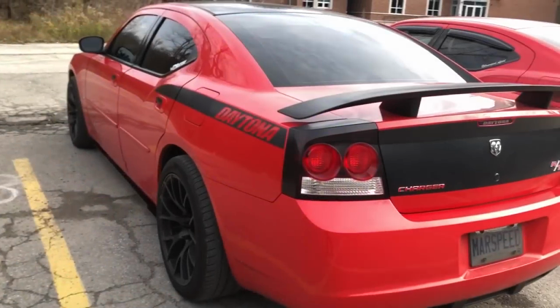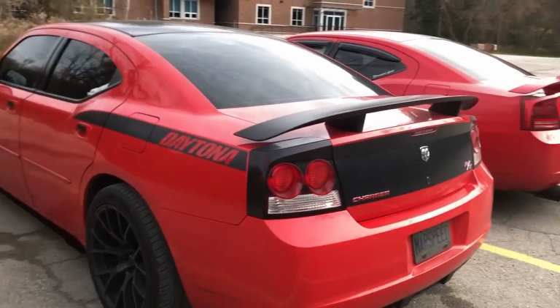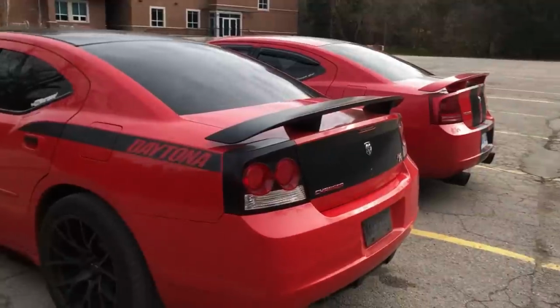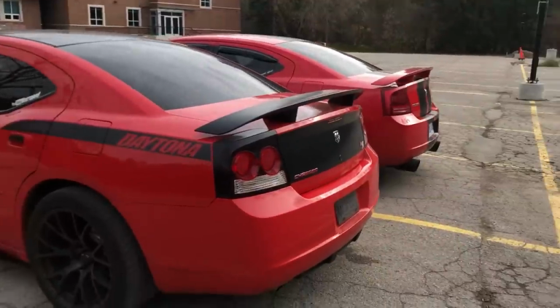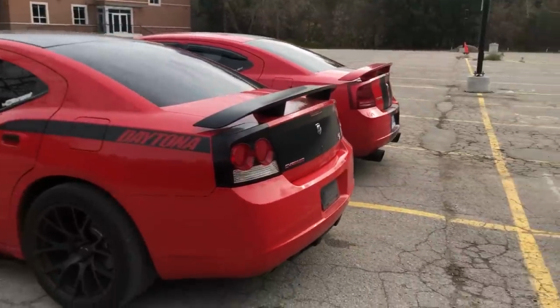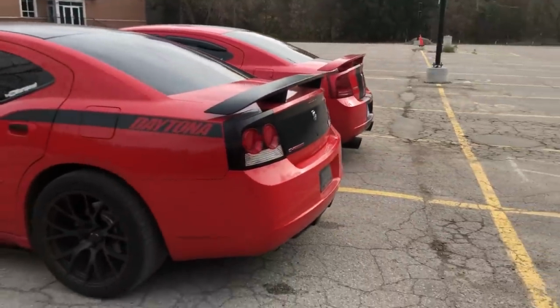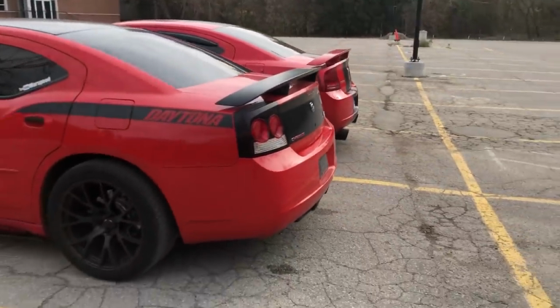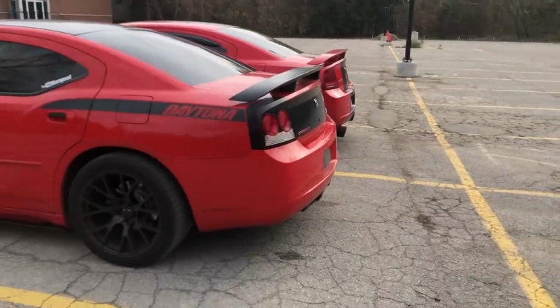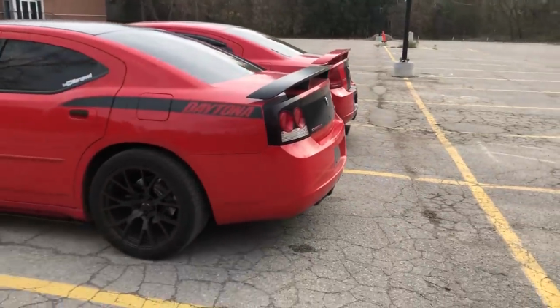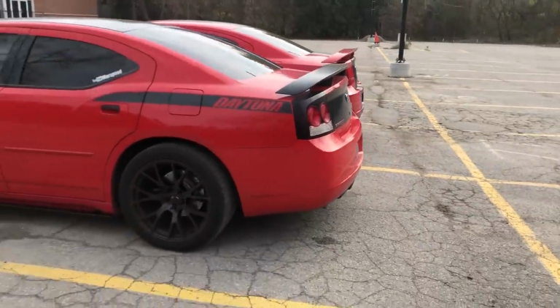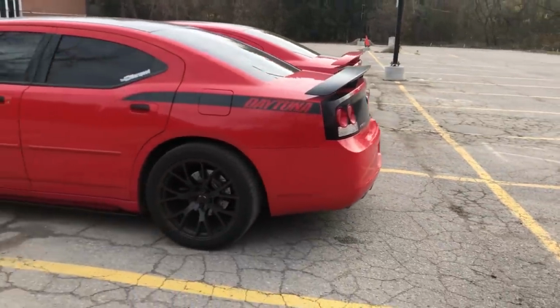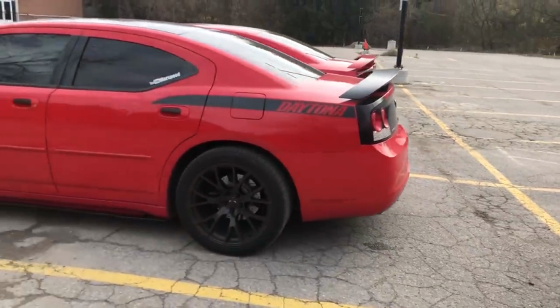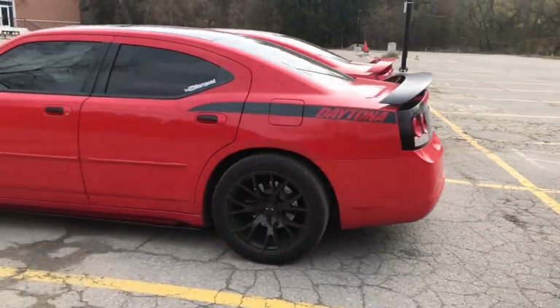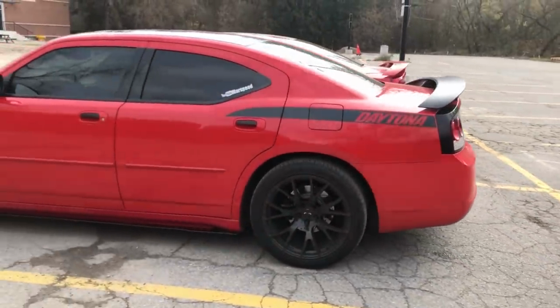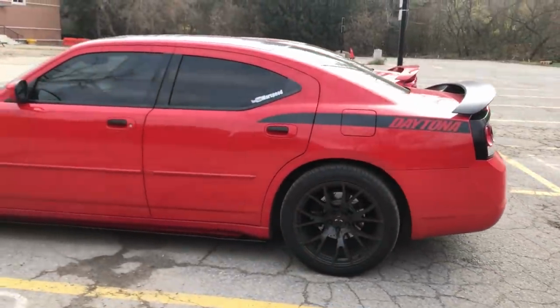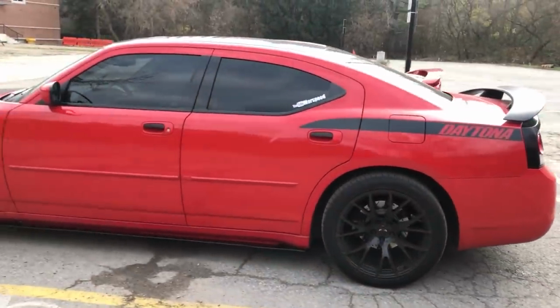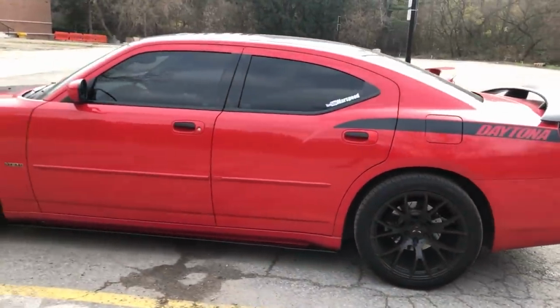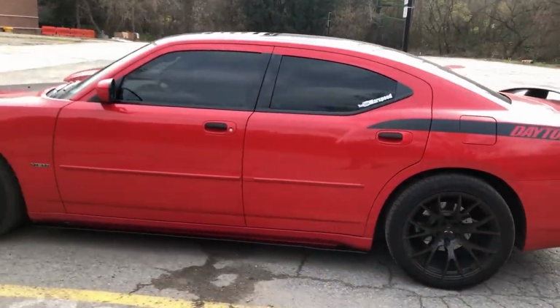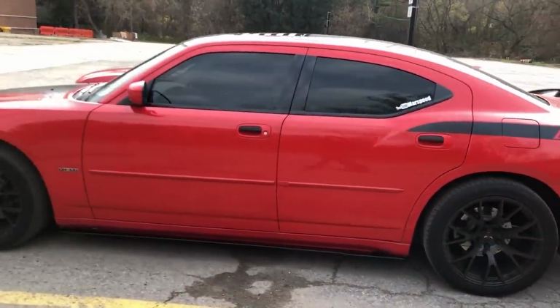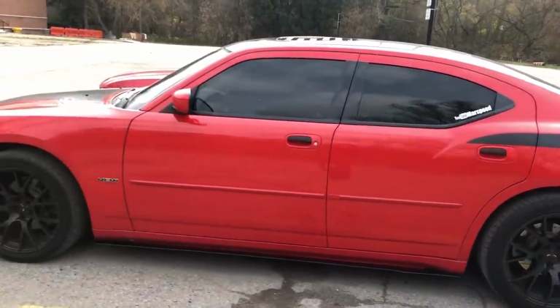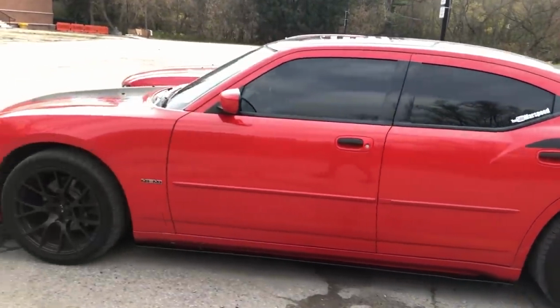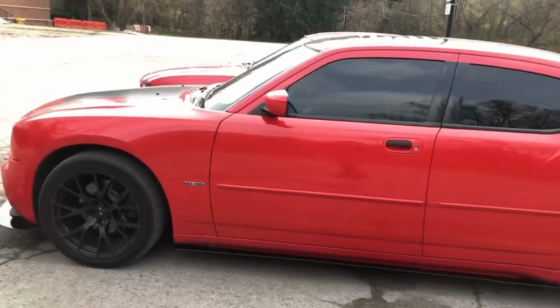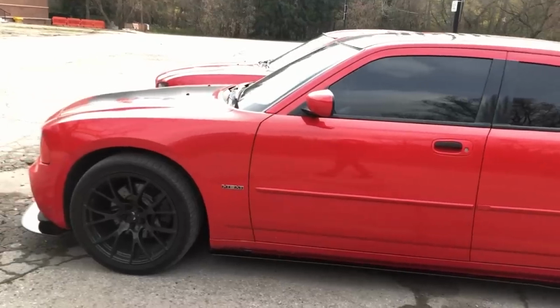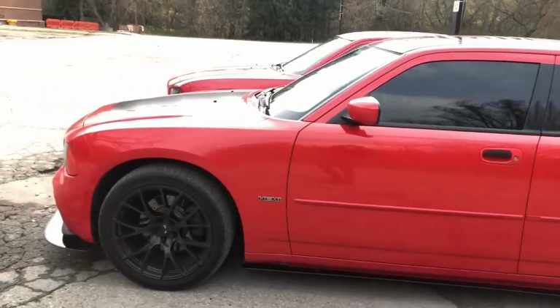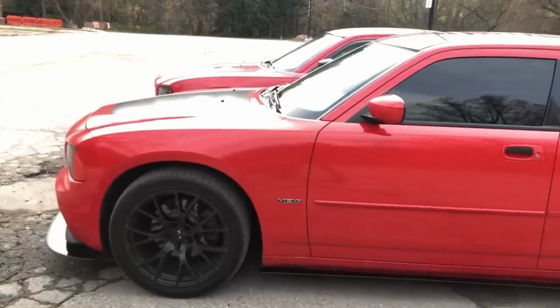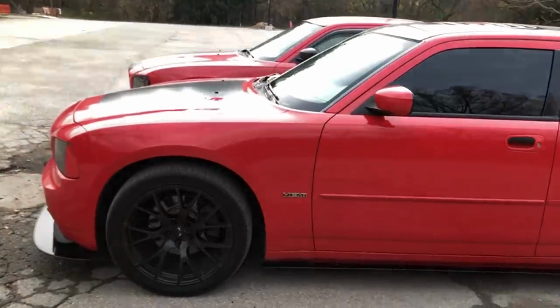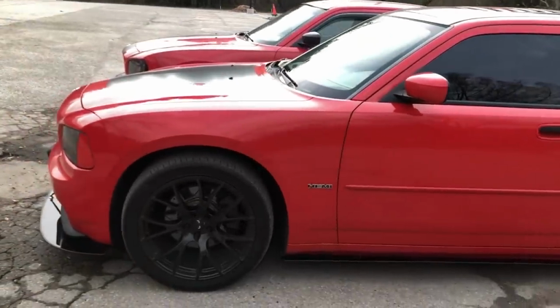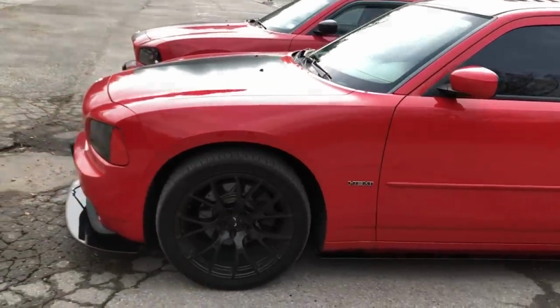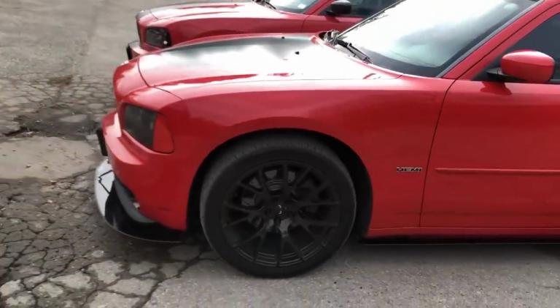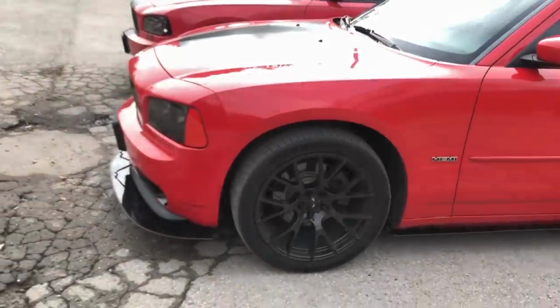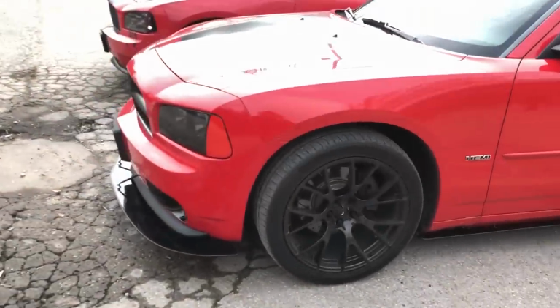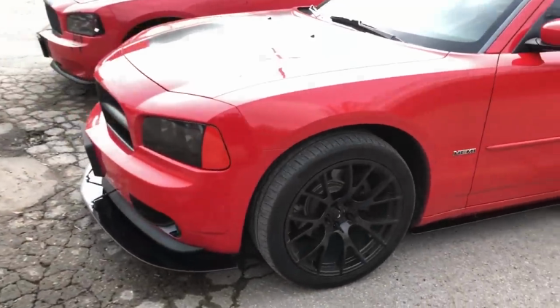Hey guys, so today I wanted to make a video on one of my favorite nameplates out there, the Daytona. If you follow the channel, you'll know that I have a 2006 Daytona Charger in Torred, and I really love that car, and that's what inspired this whole thing.